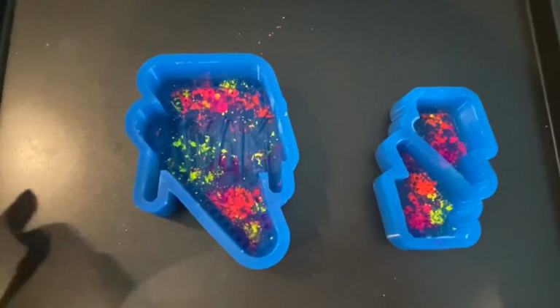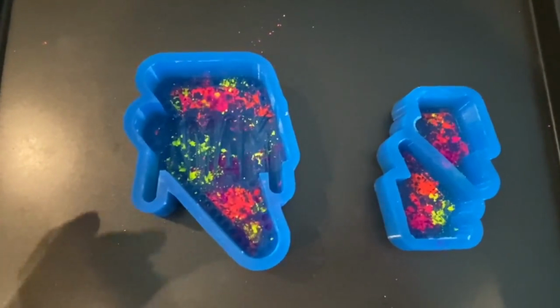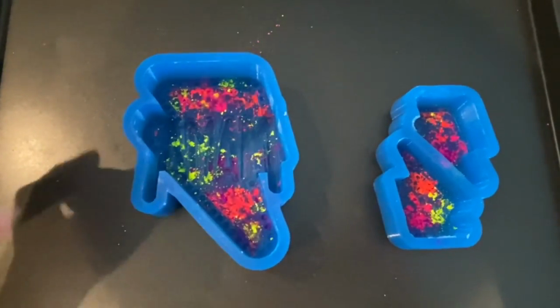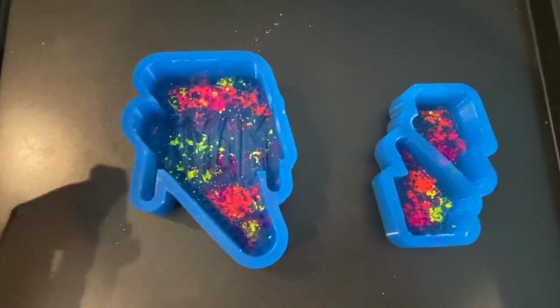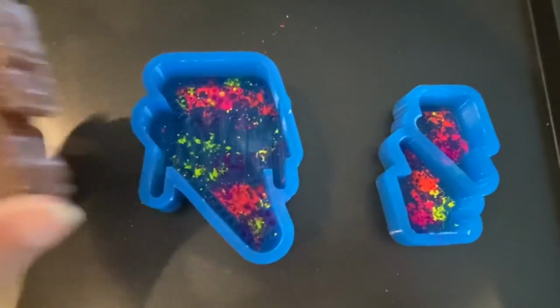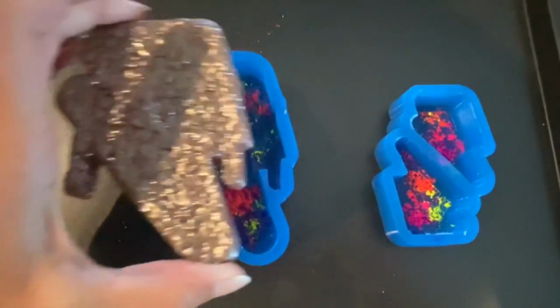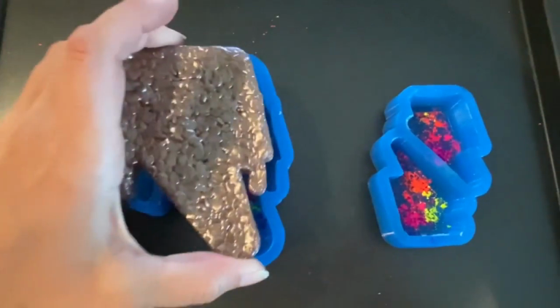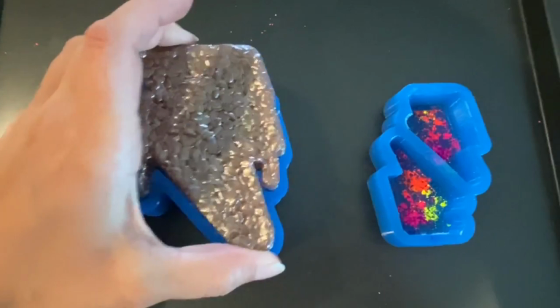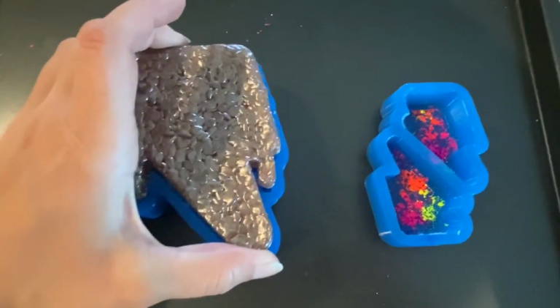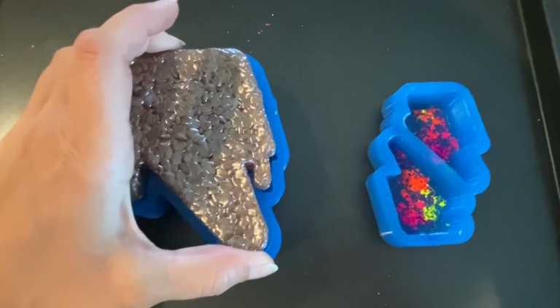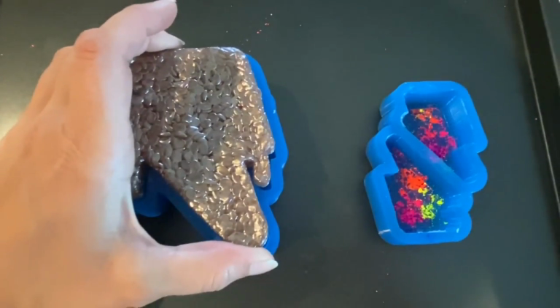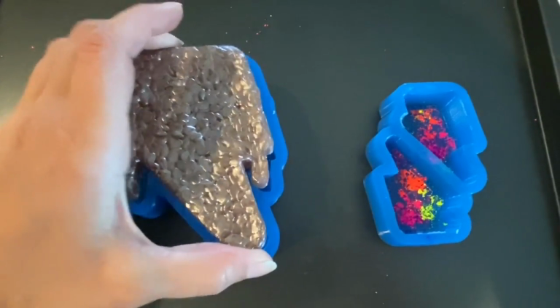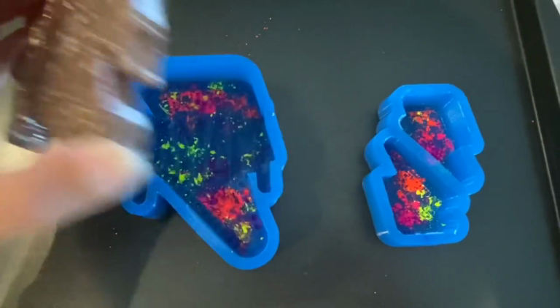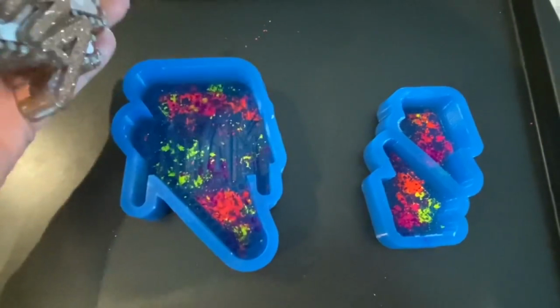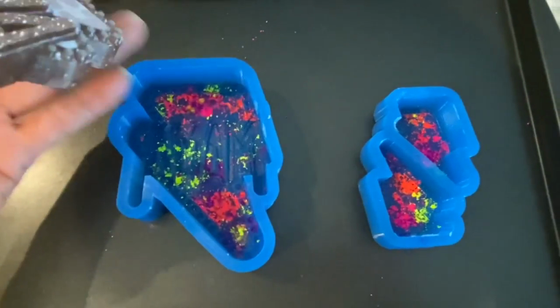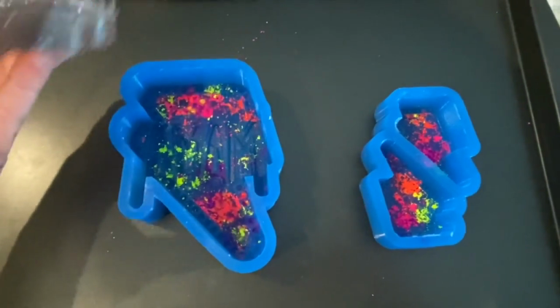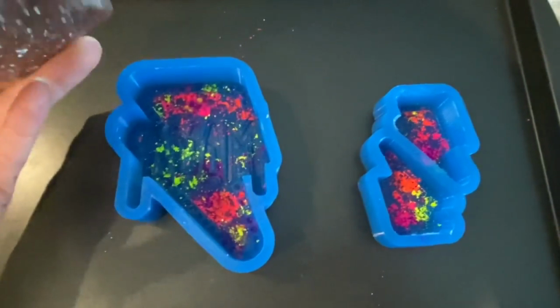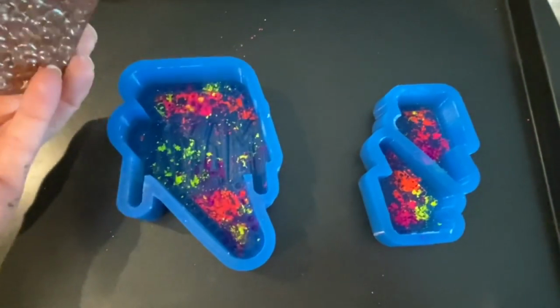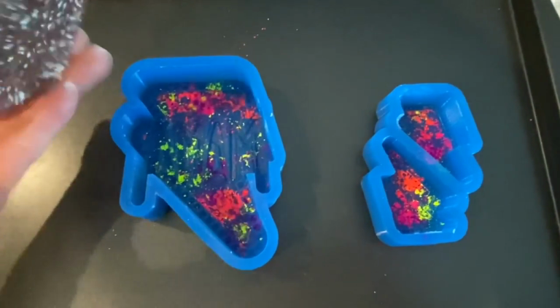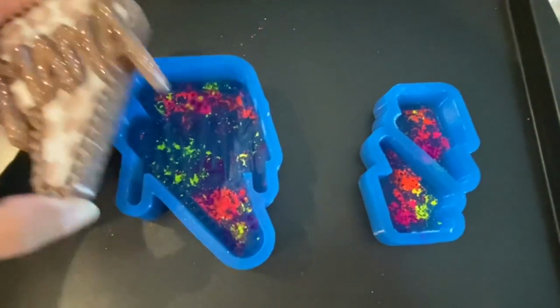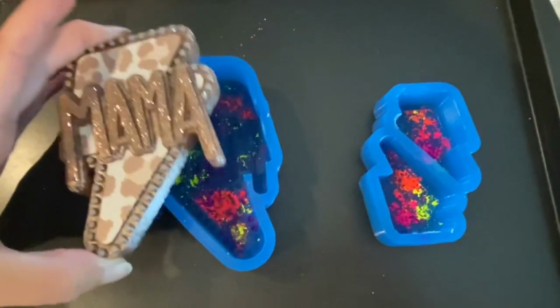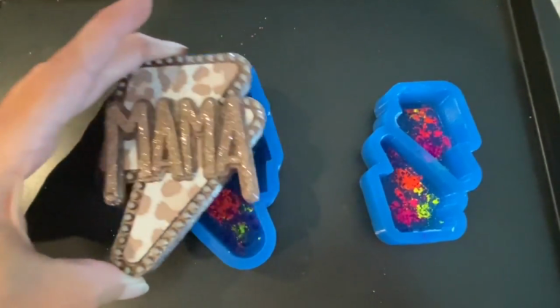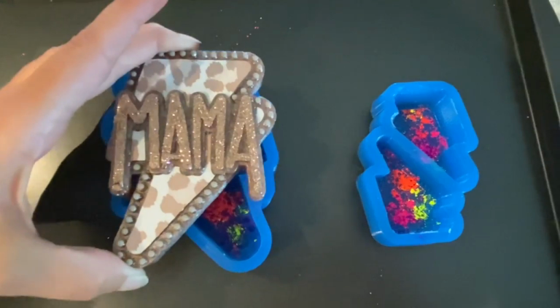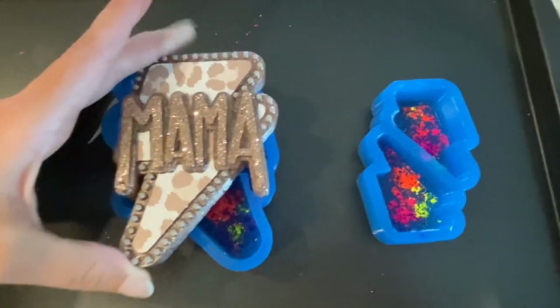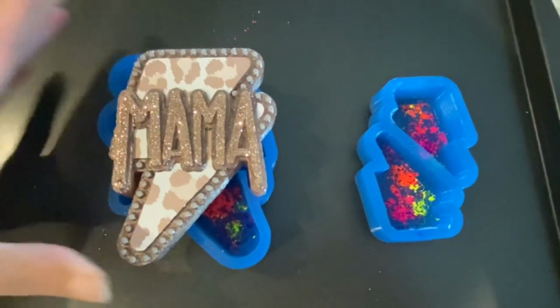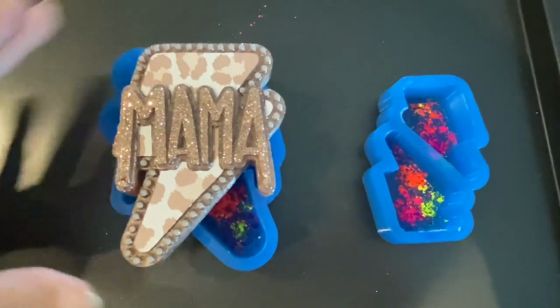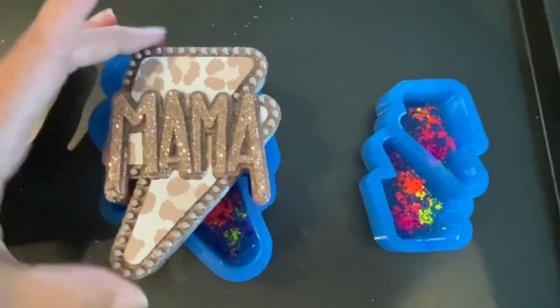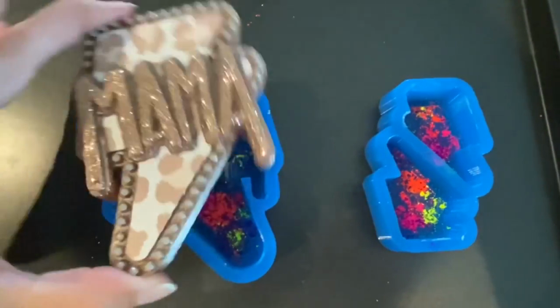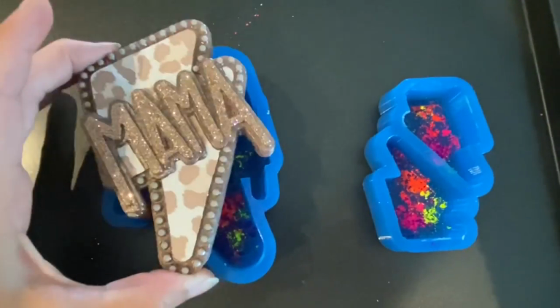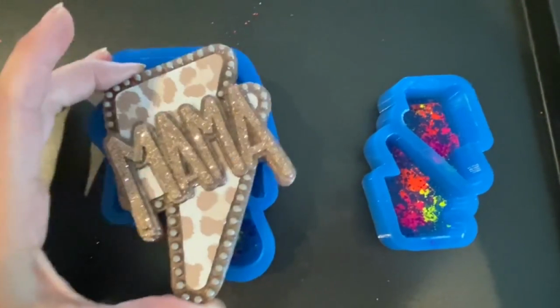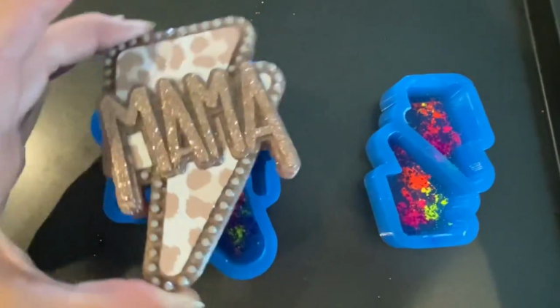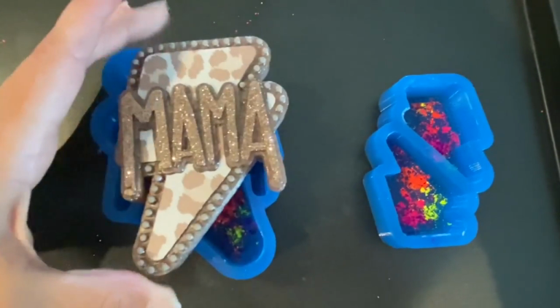If it's like this one, what's going to happen is when you pull your first side up and you go to flip it over to press it onto your second side, it's not going to line up in your mold.